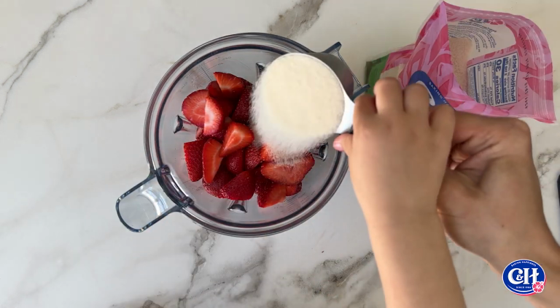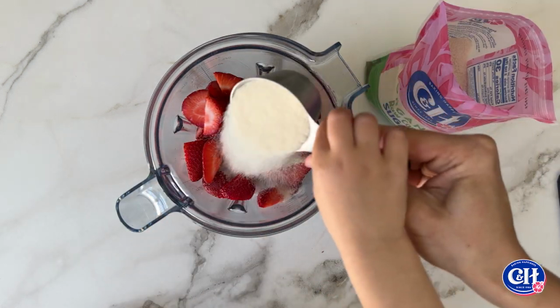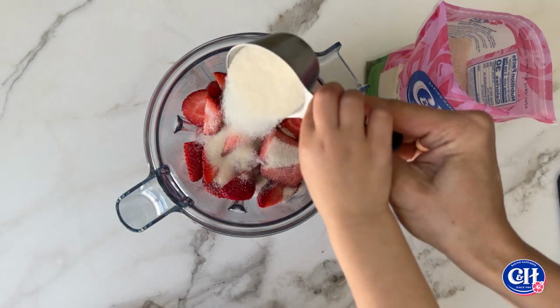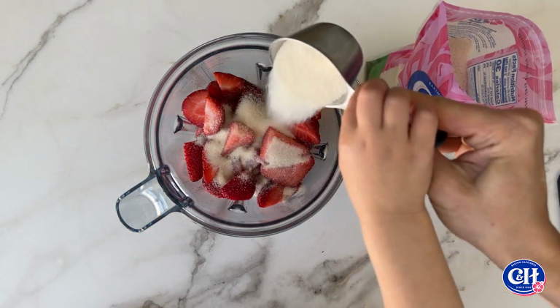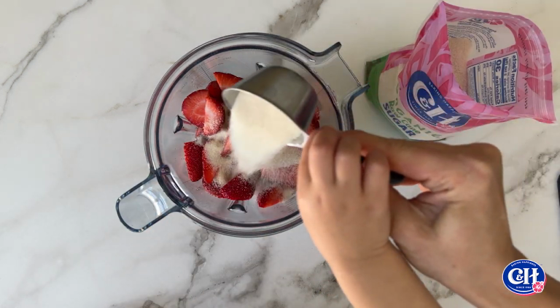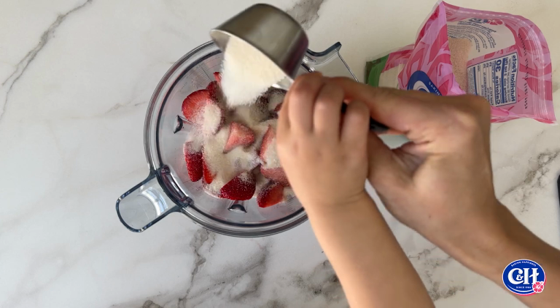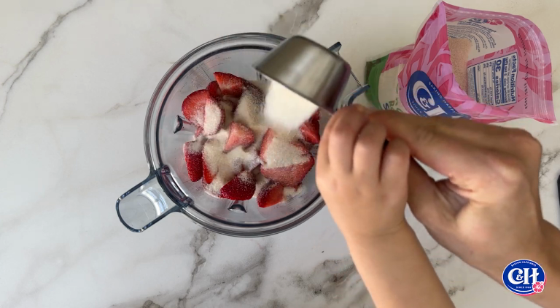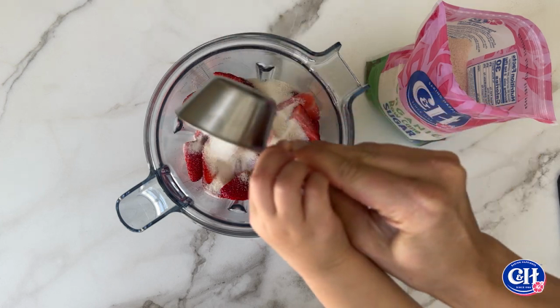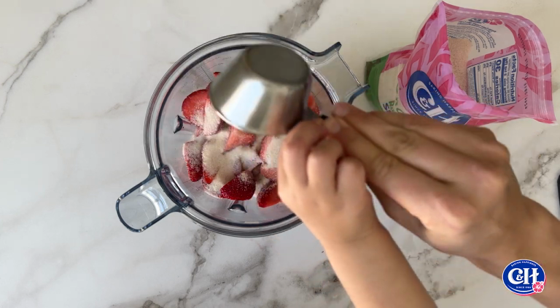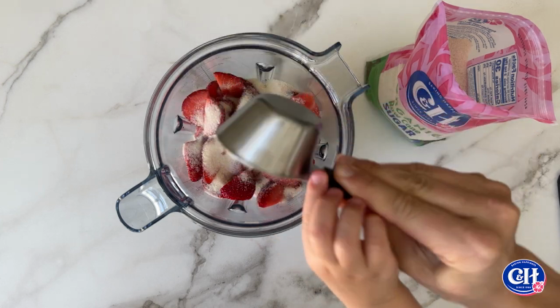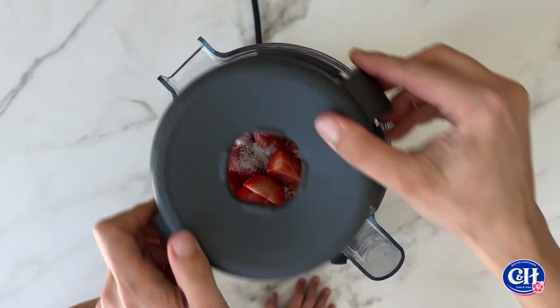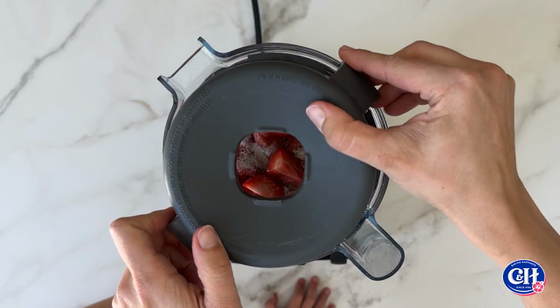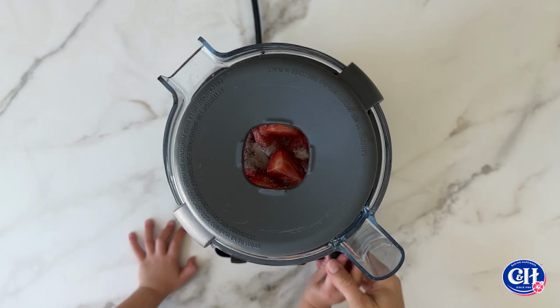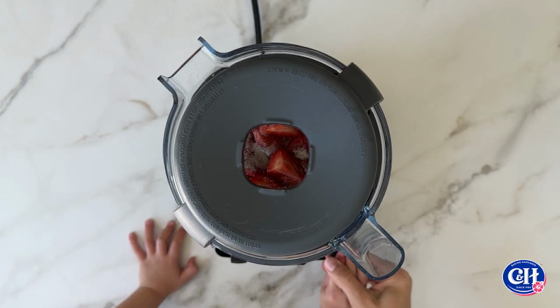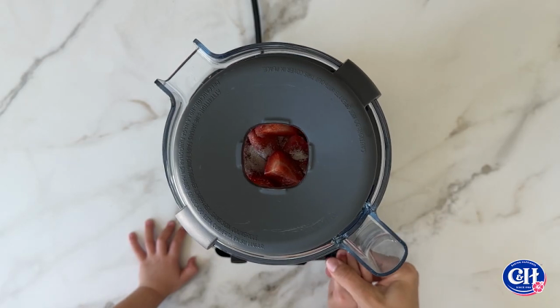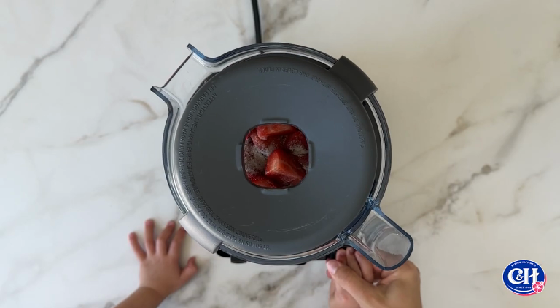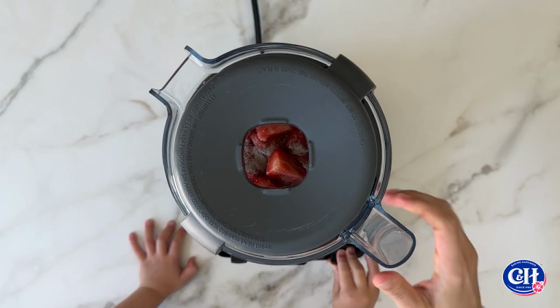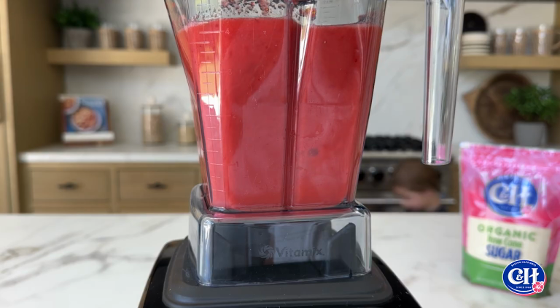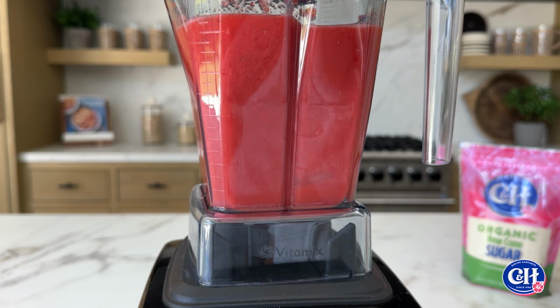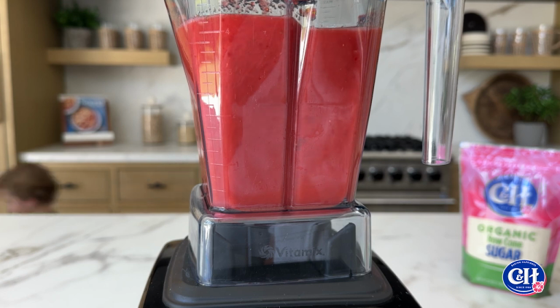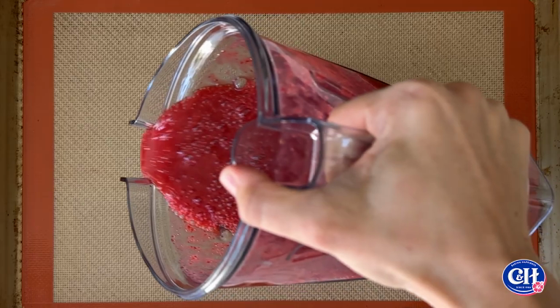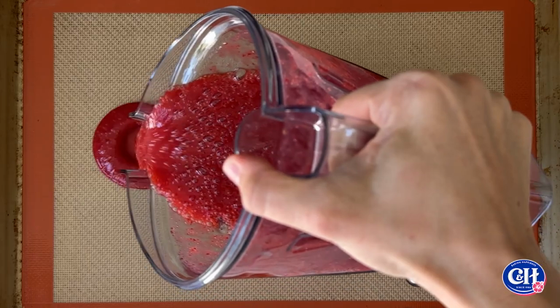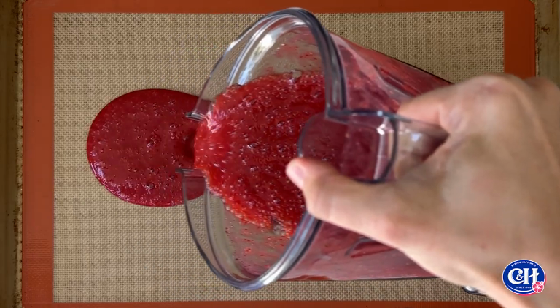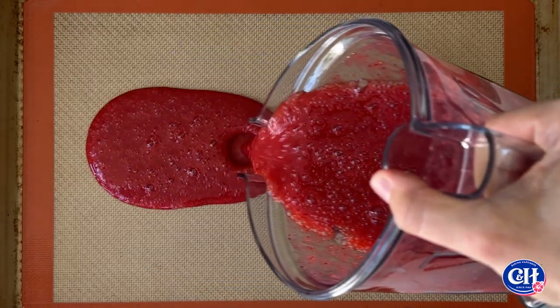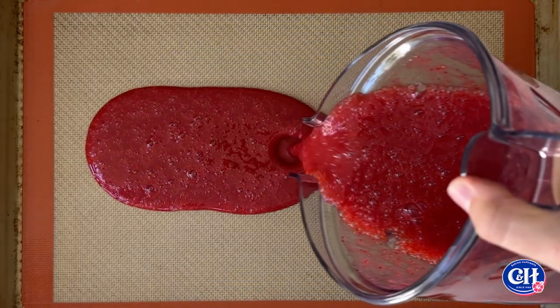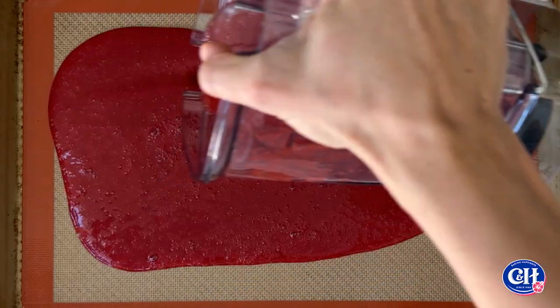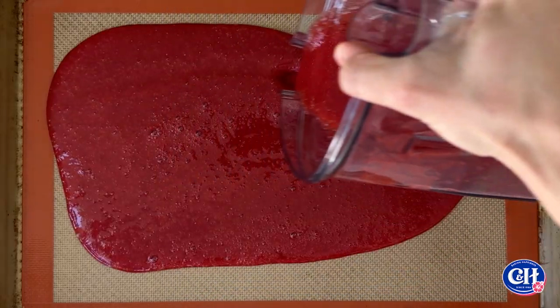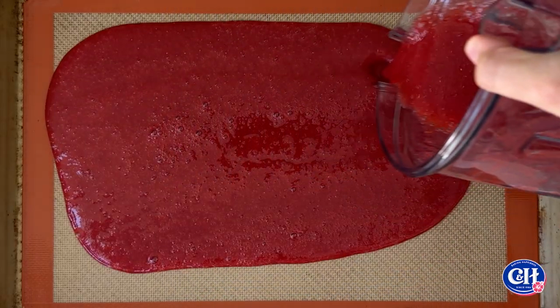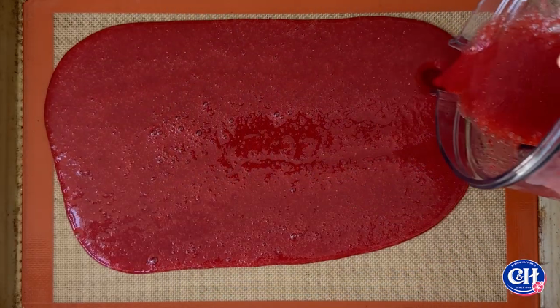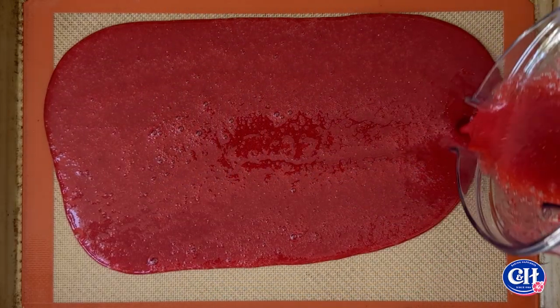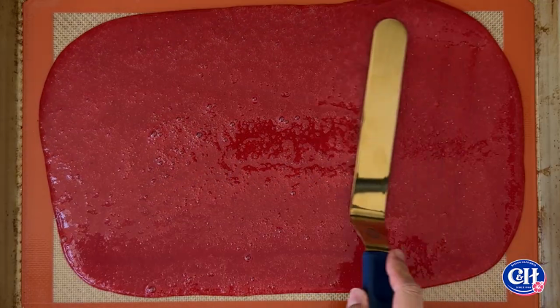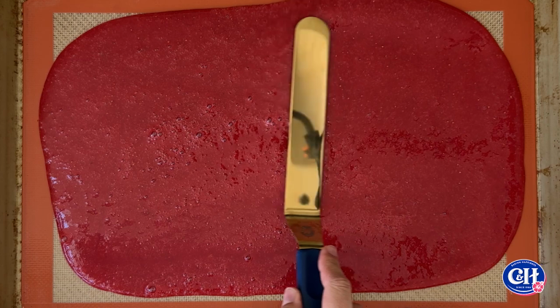As a mom of four, it's been my go-to sugar for years no matter what I'm baking. All you need to do is blend together the sugar with strawberries, then pour the mixture onto a lined baking sheet and spread it into an even layer.